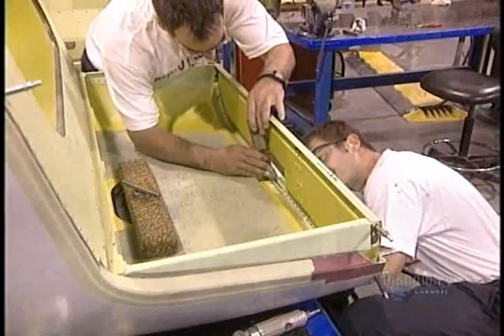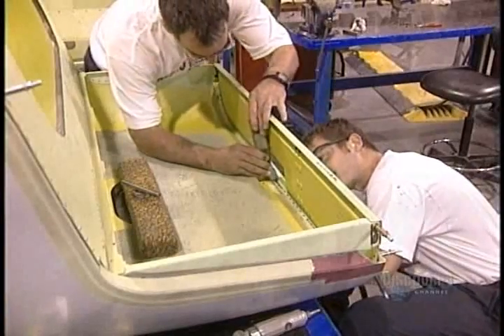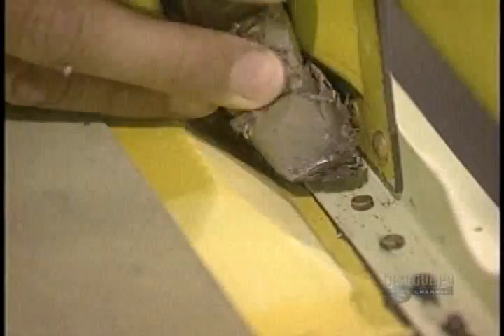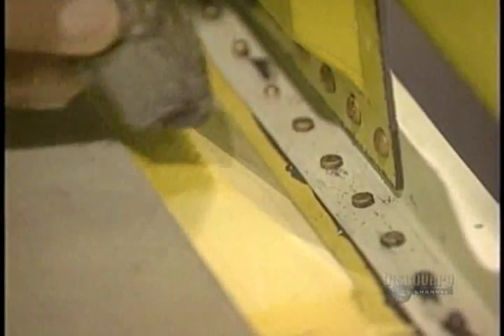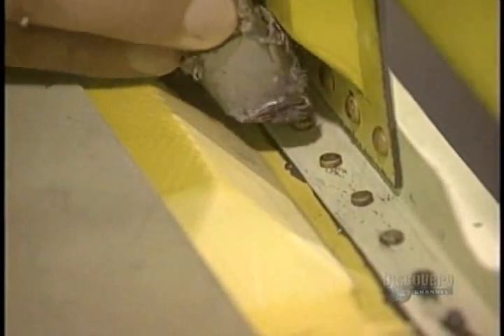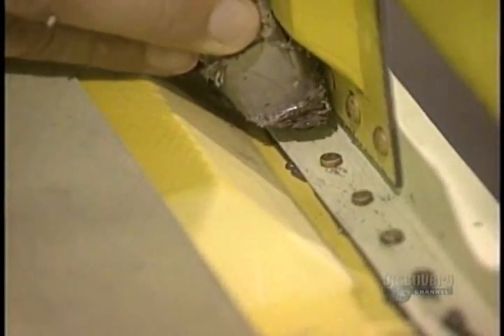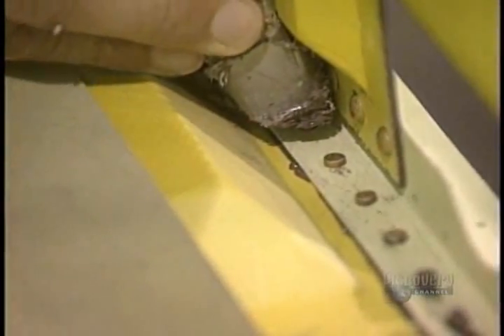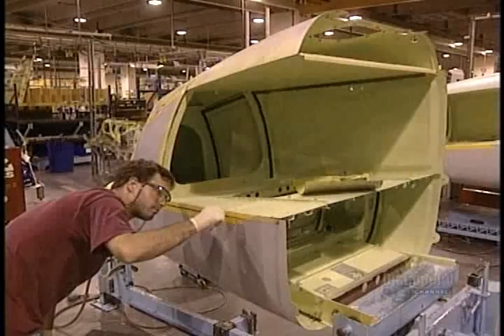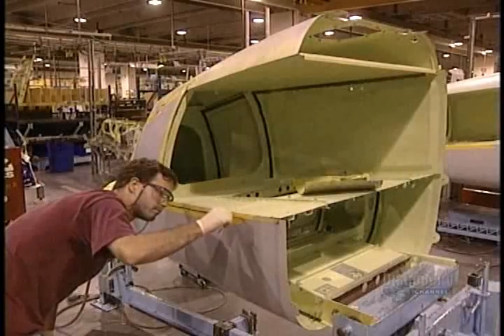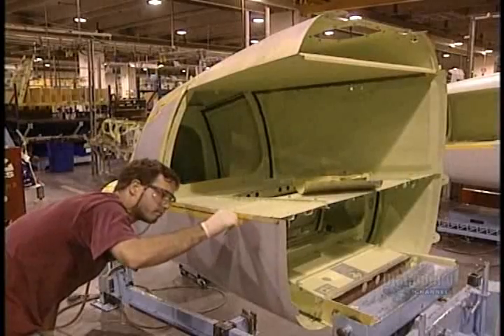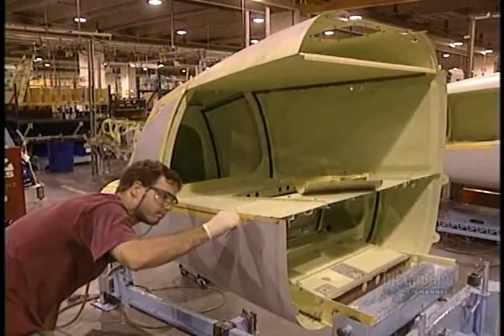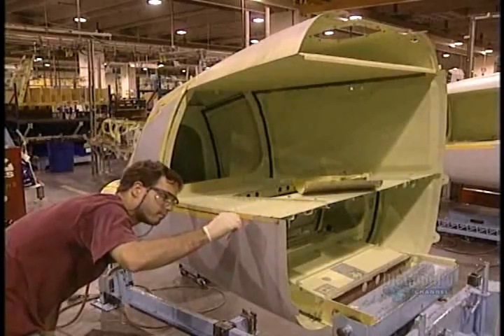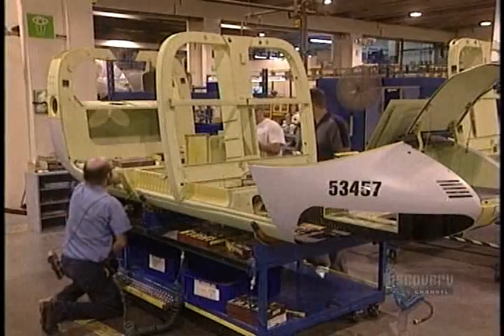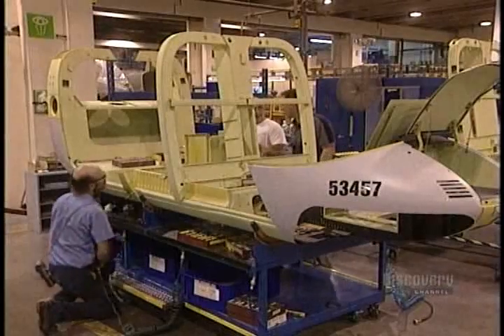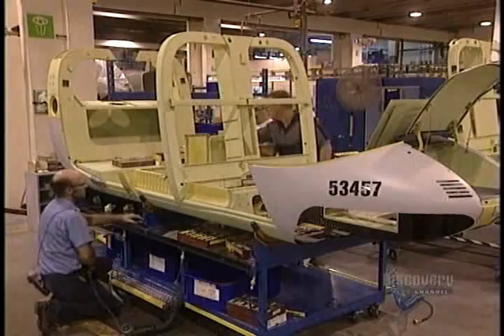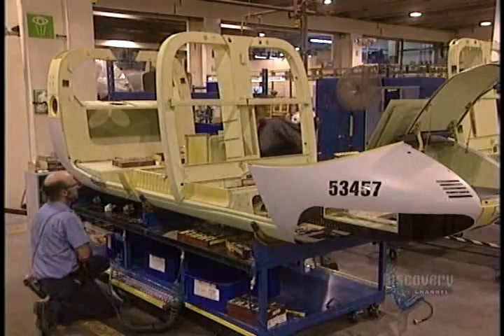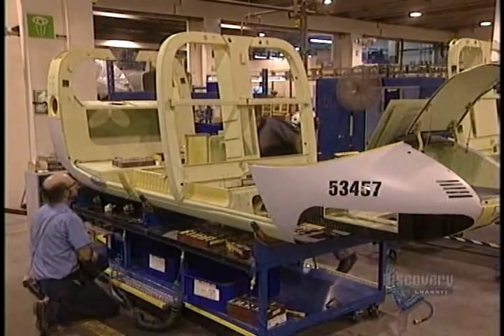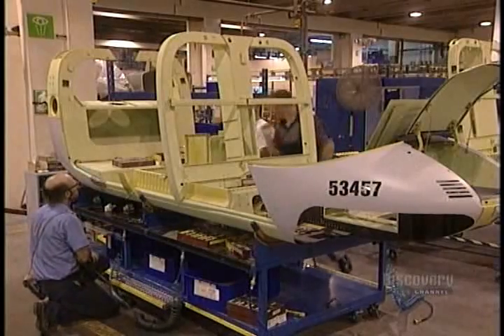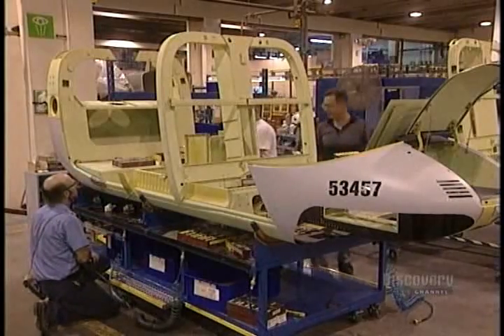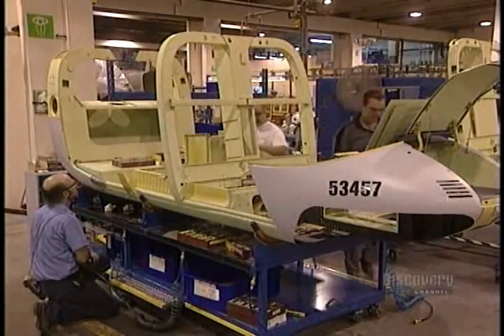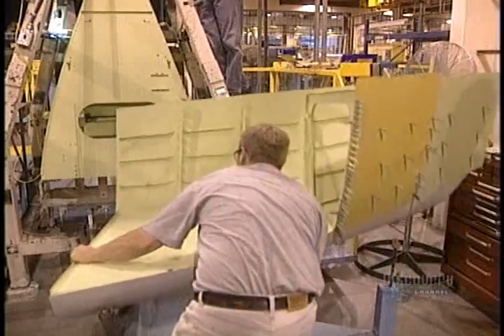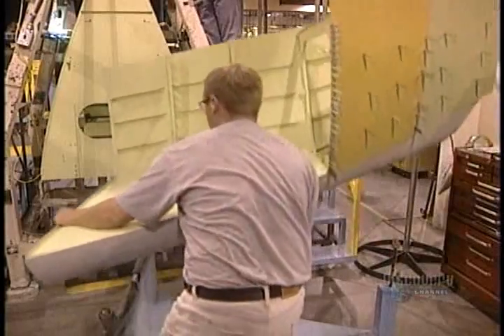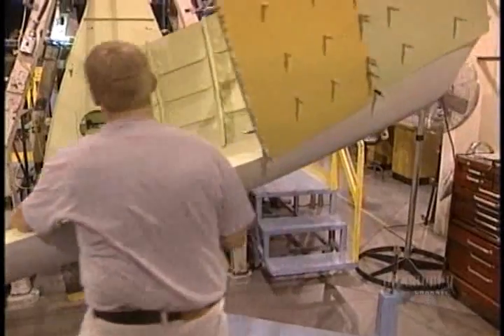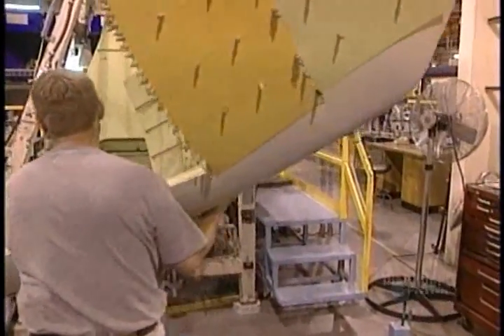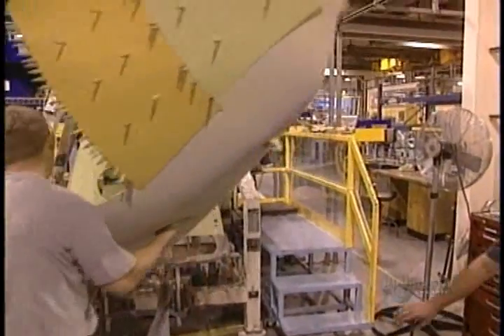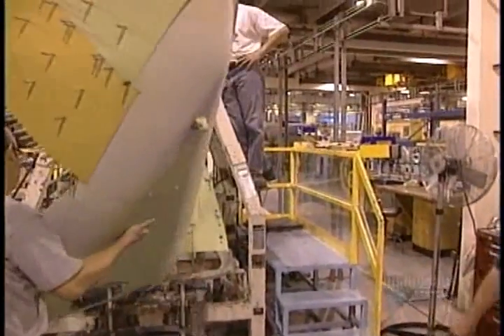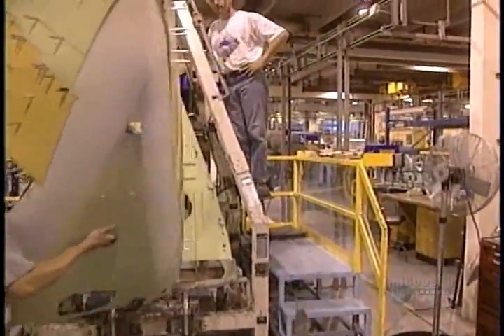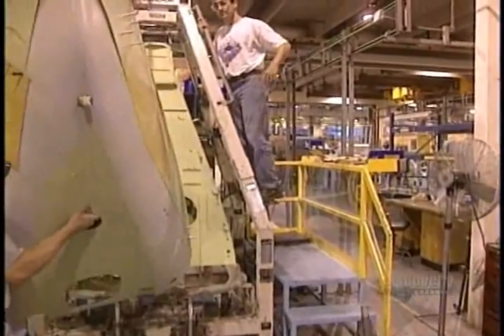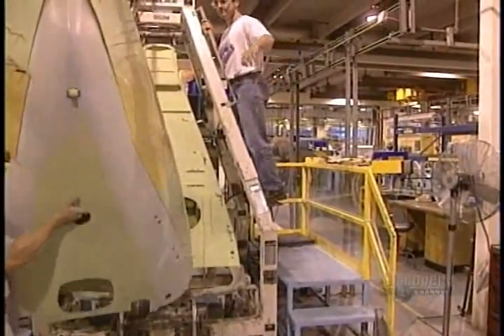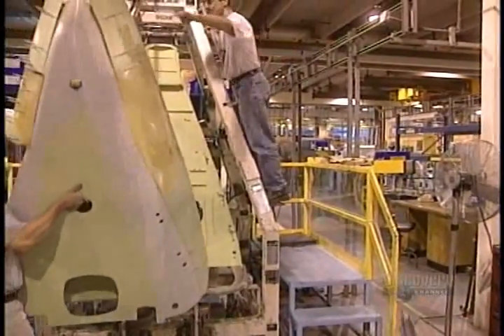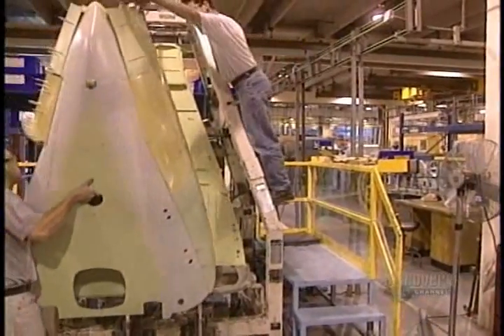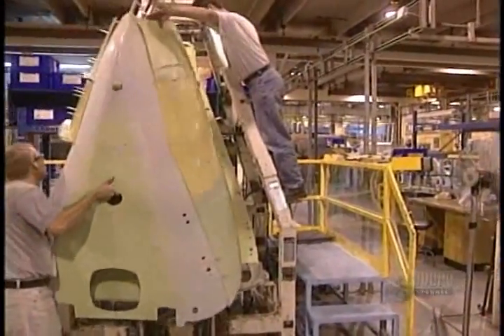This aircraft has 9,964 rivets, fastened with a gun and a ram. They also apply a sealant to prevent the infiltration of corrosion-creating humidity. They now assemble the helicopter's rear fuselage.